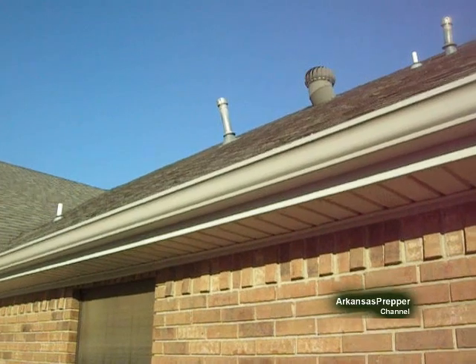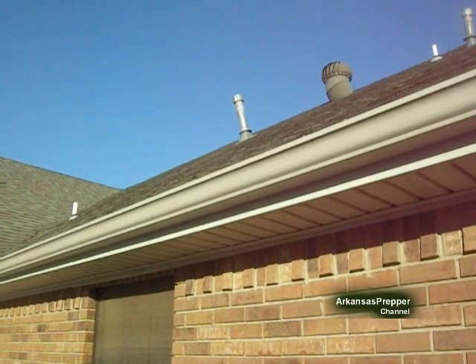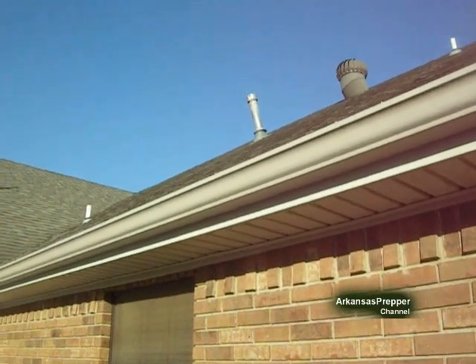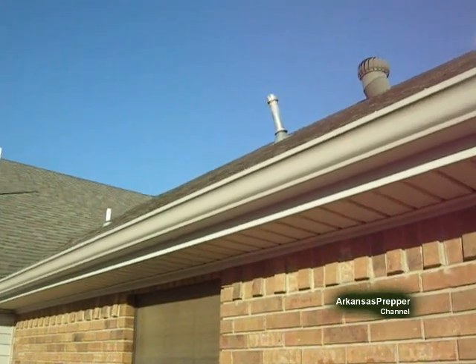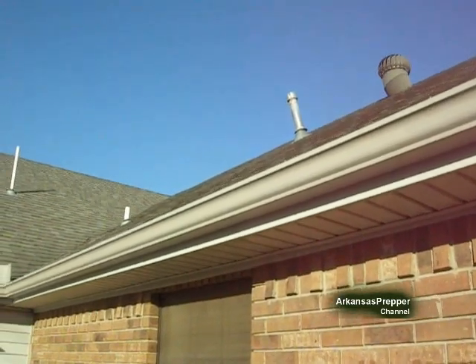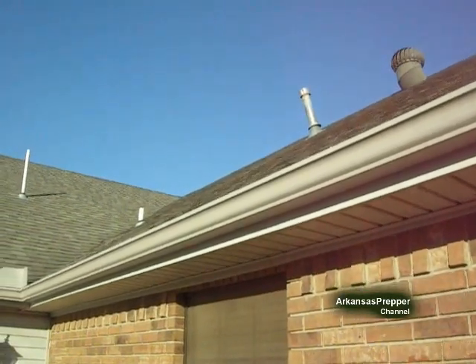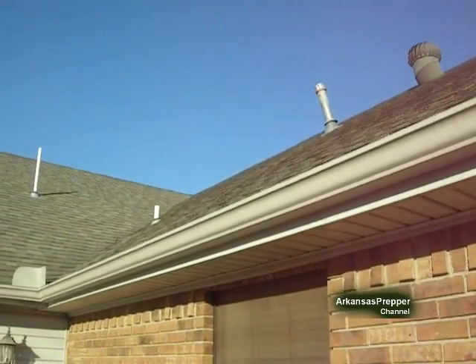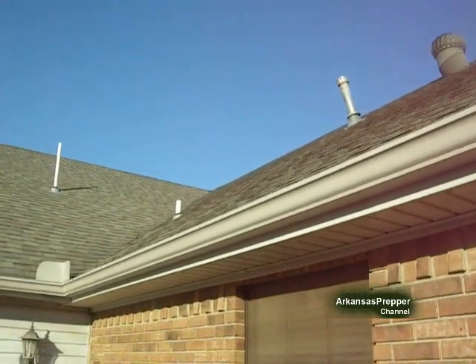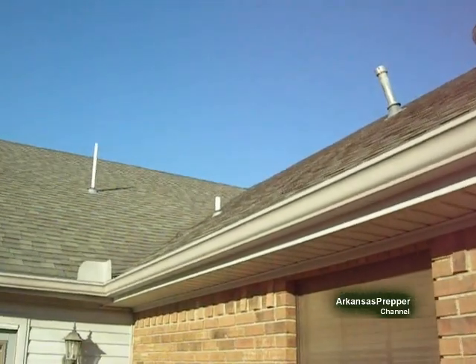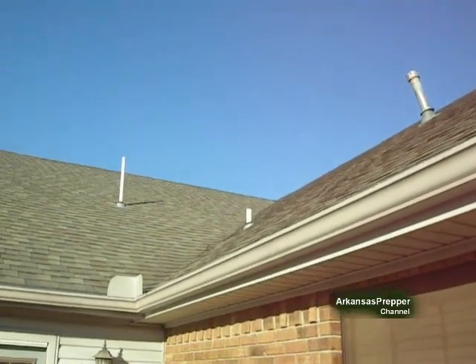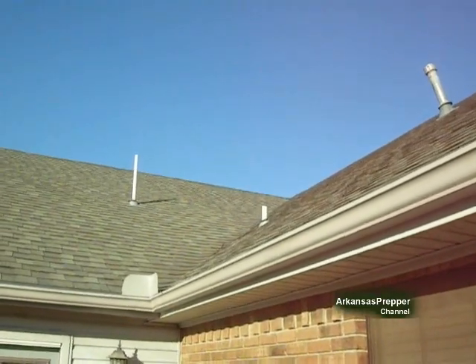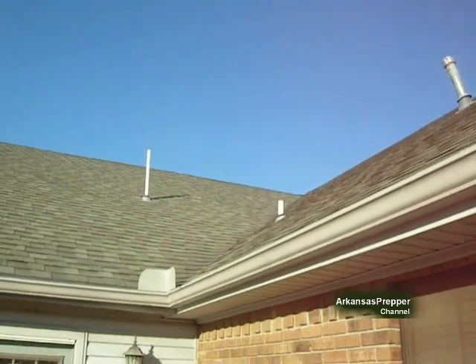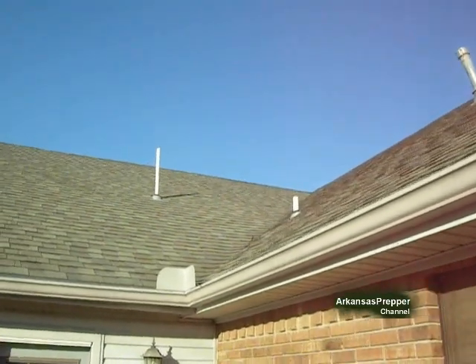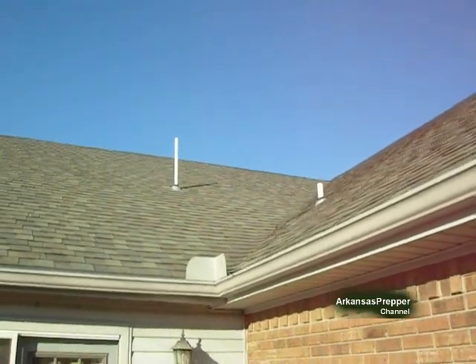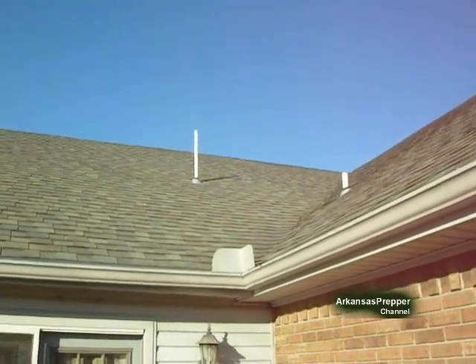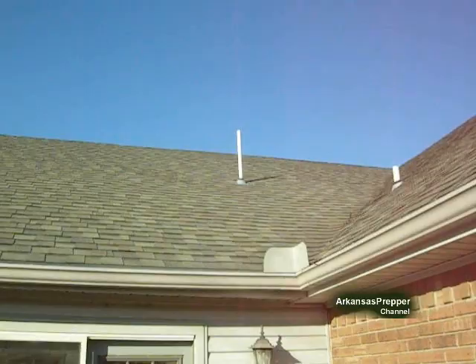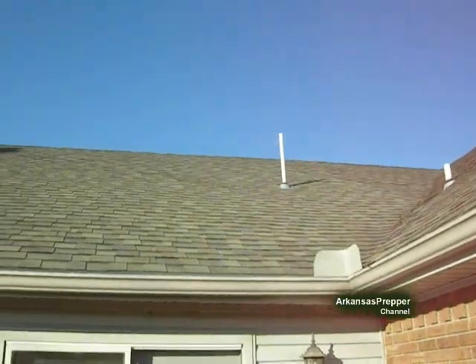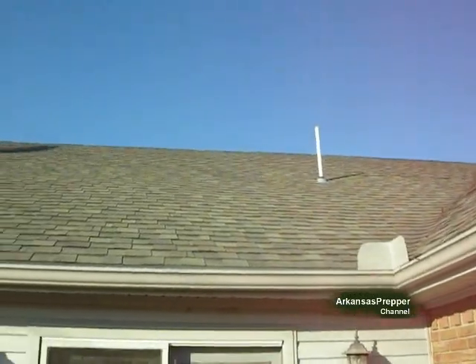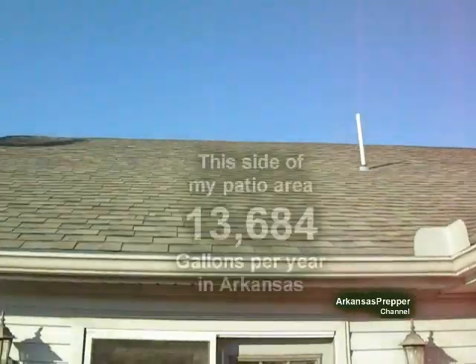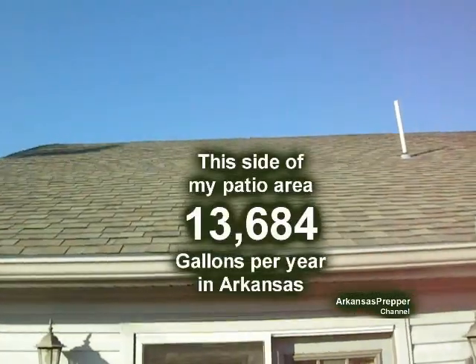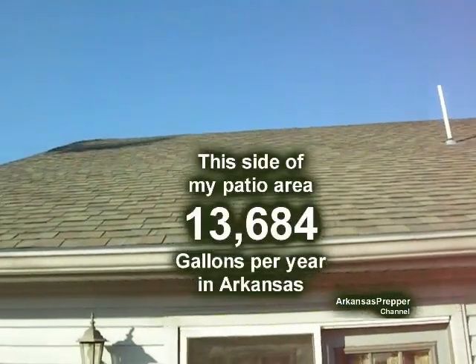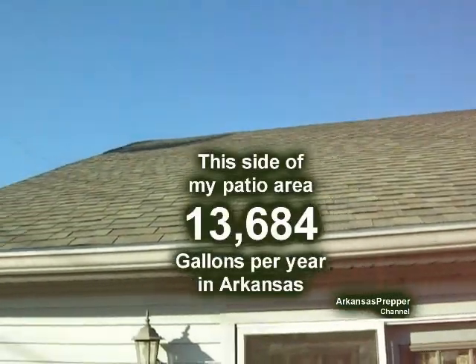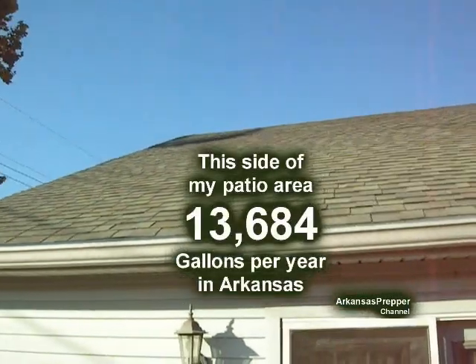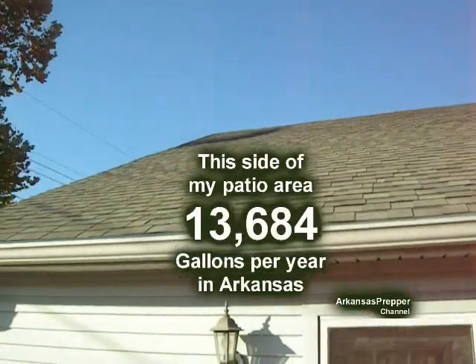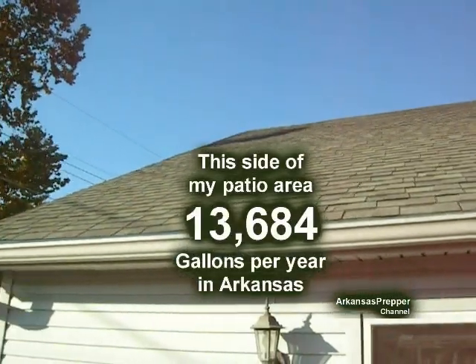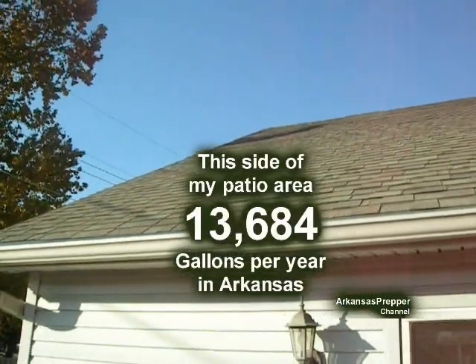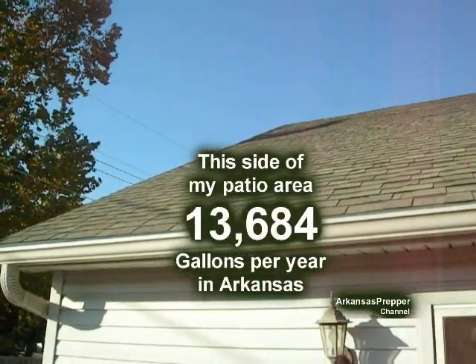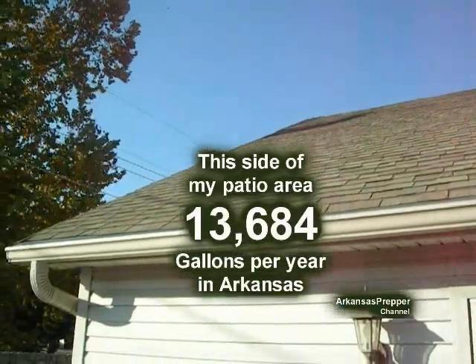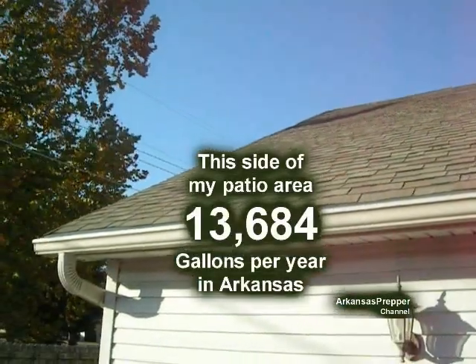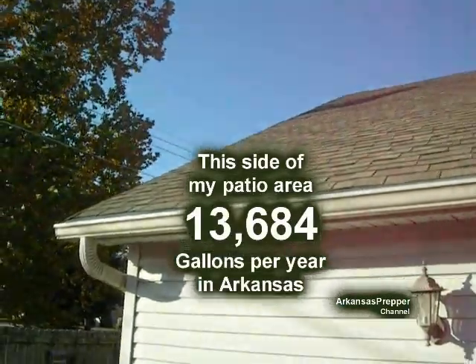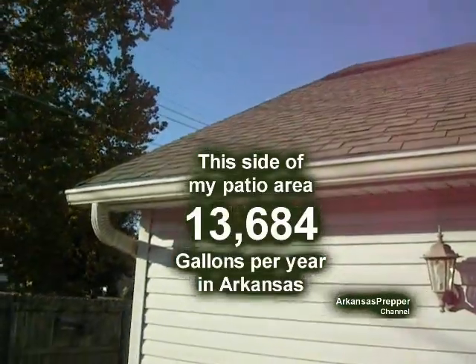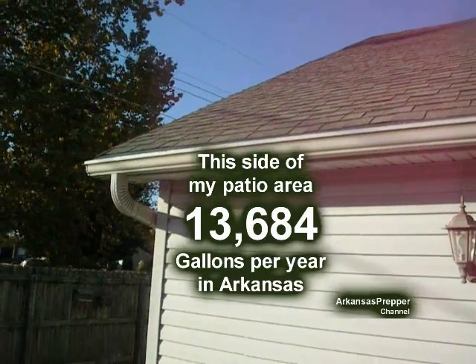This is a gutter system that I put on the back of my house on my patio area, and just this area alone yields 13,684 gallons per year of rainwater.